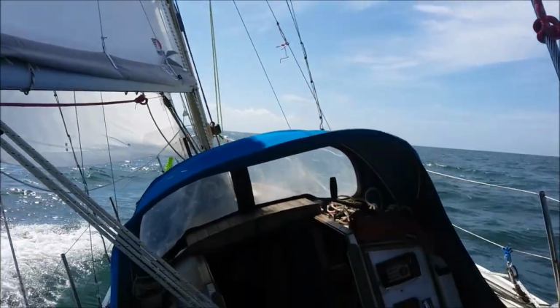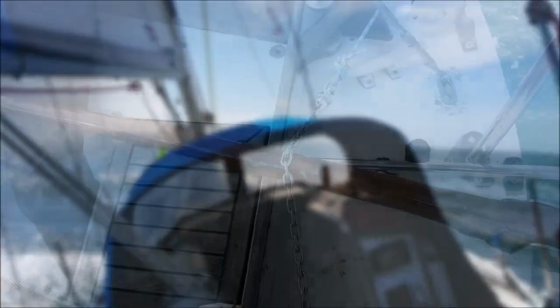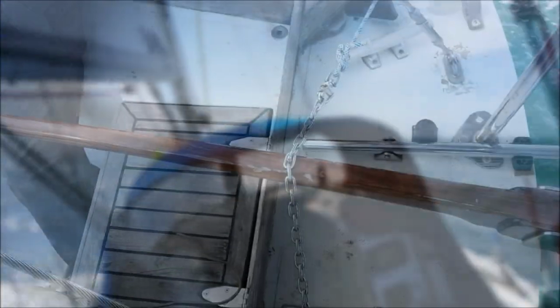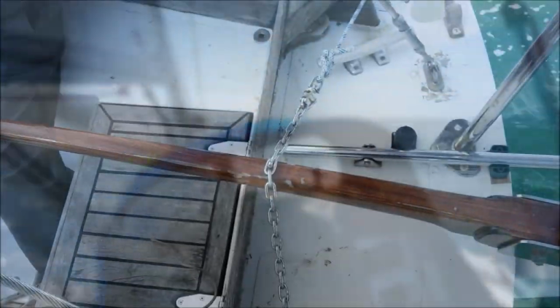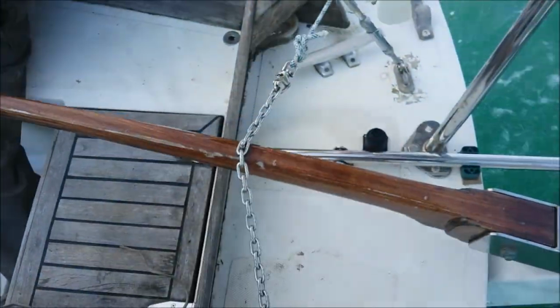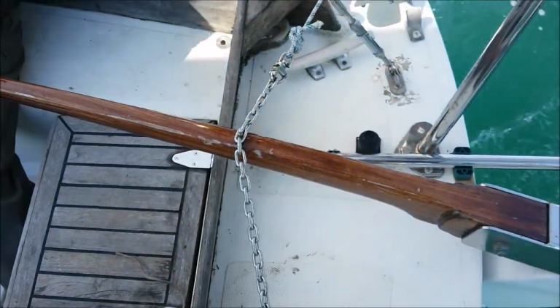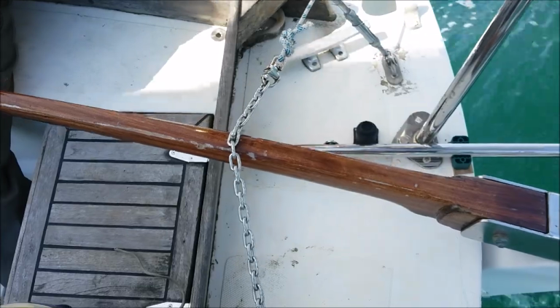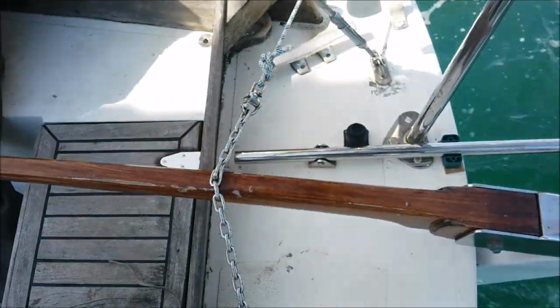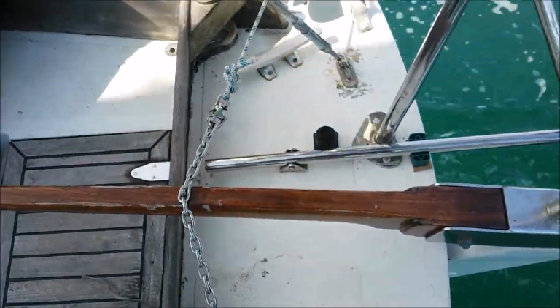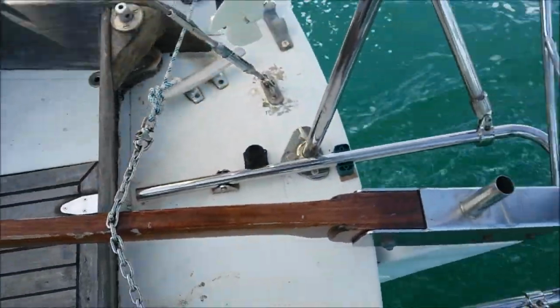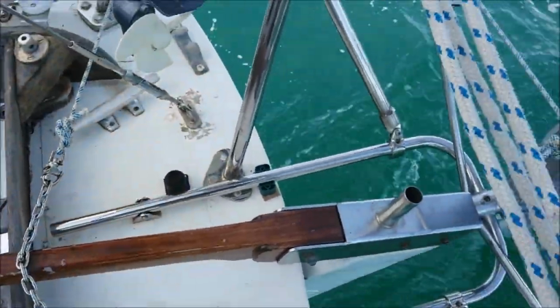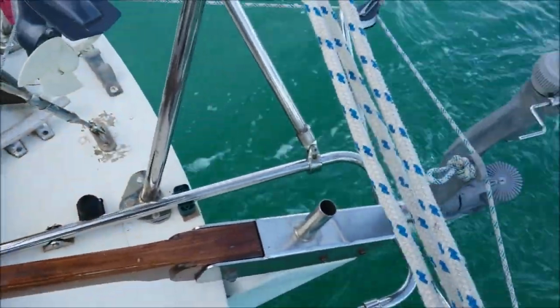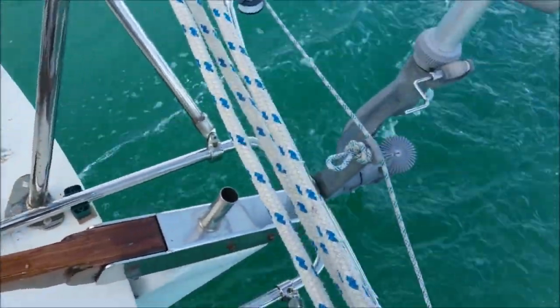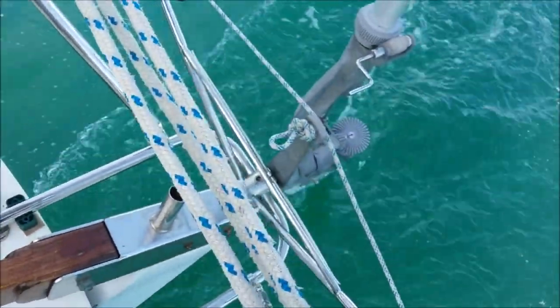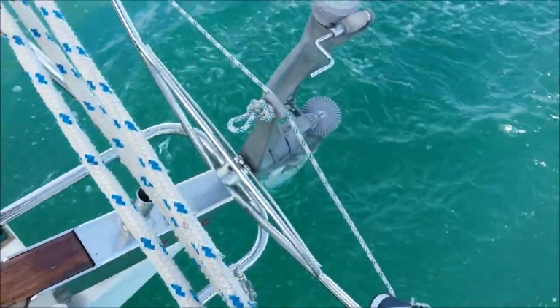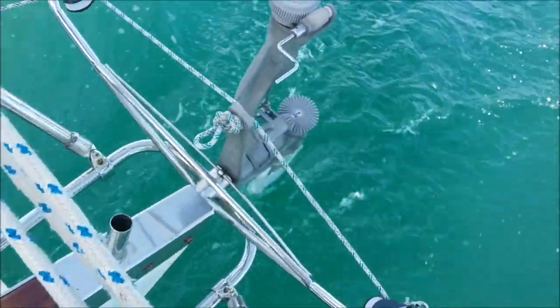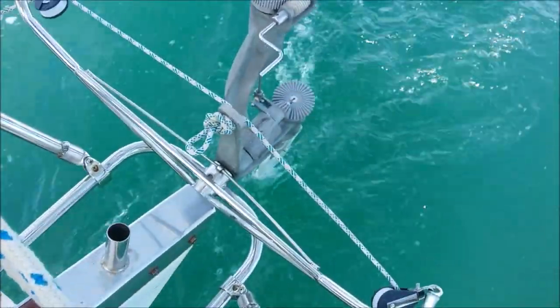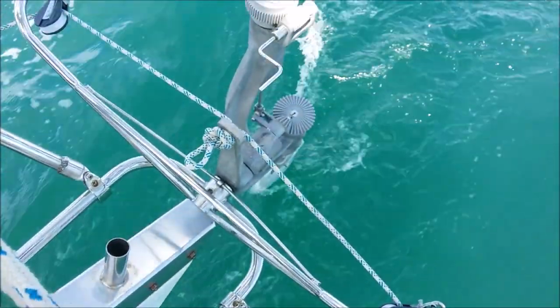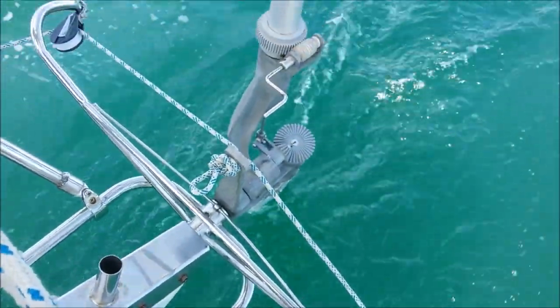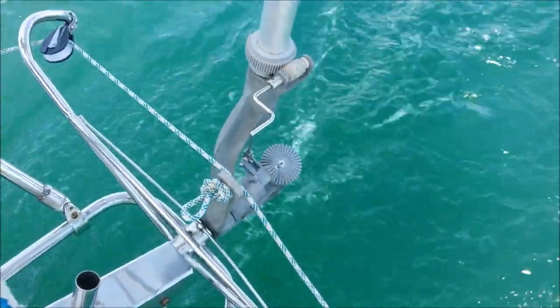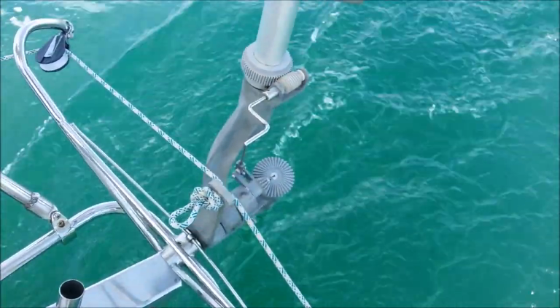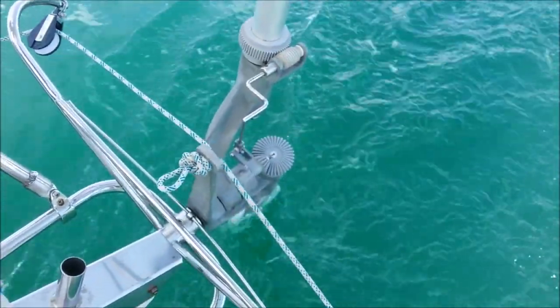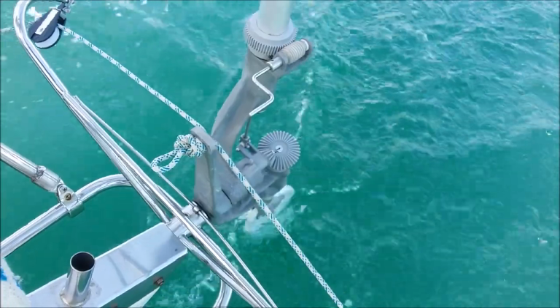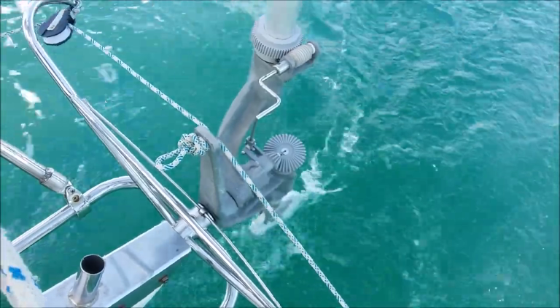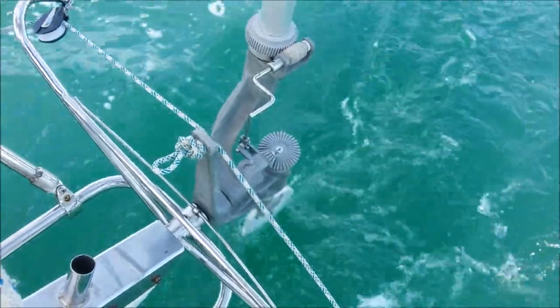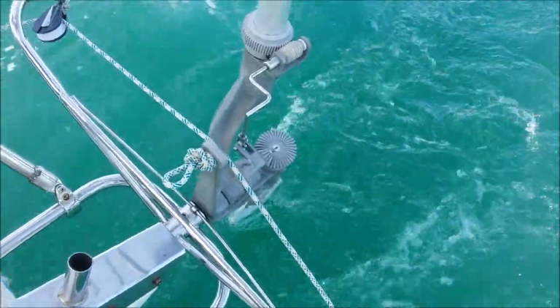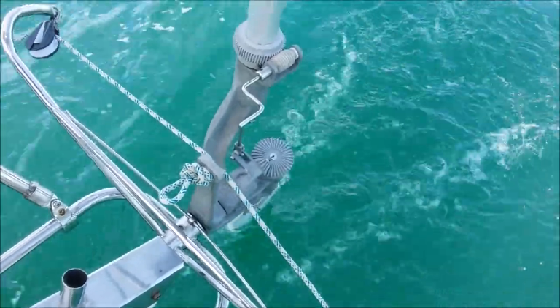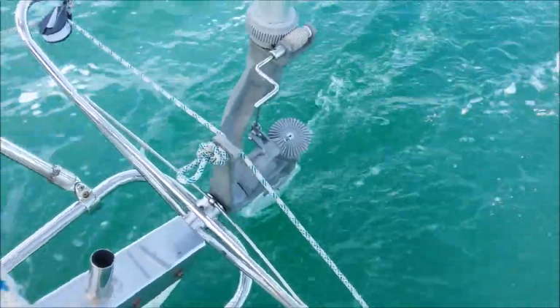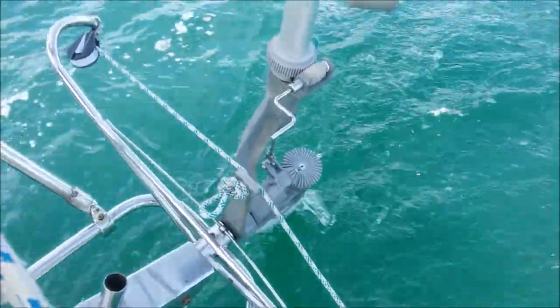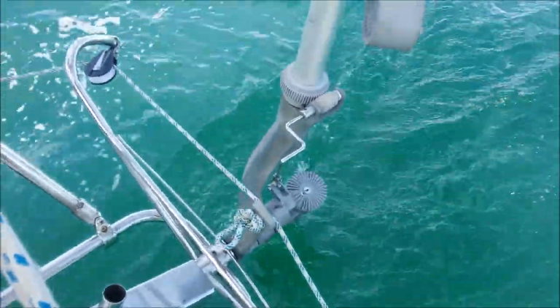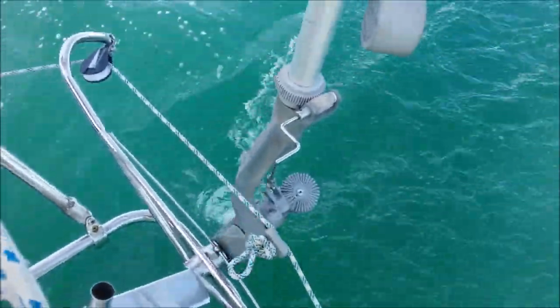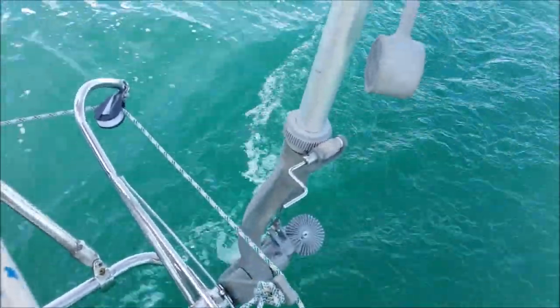The pin on the tiller is the one I use for the electric autopilot as well. The cranked handle you can see allows the course to be changed.